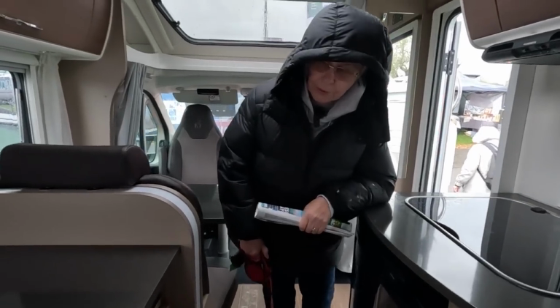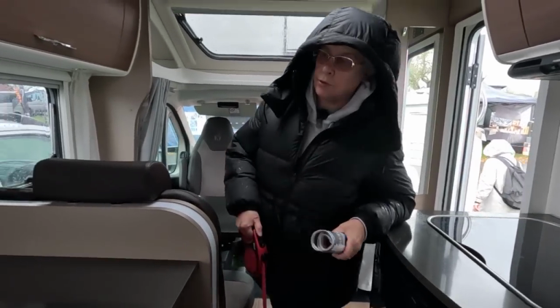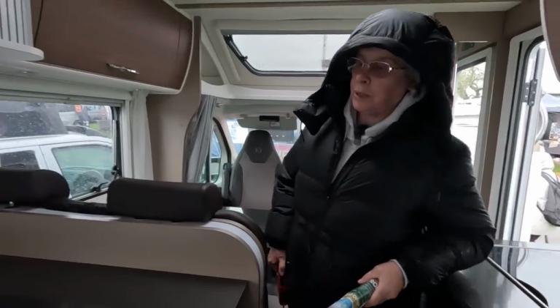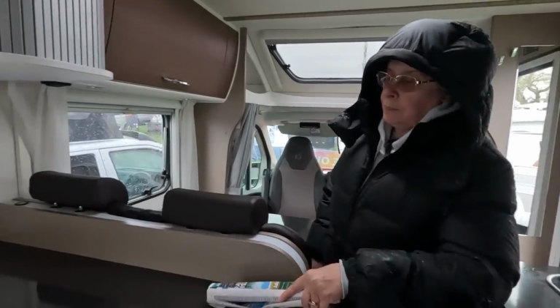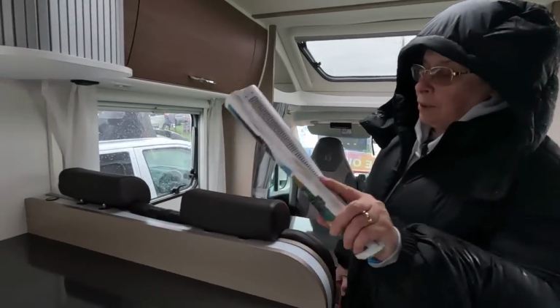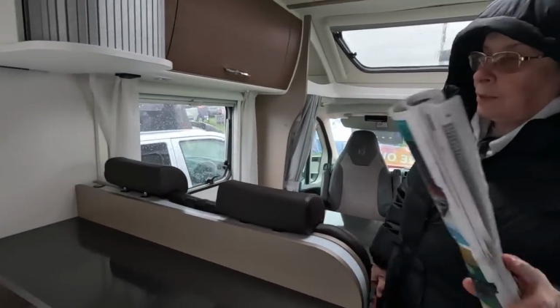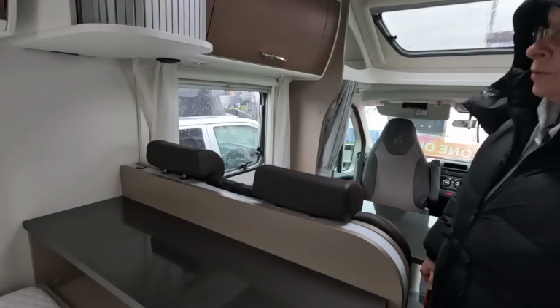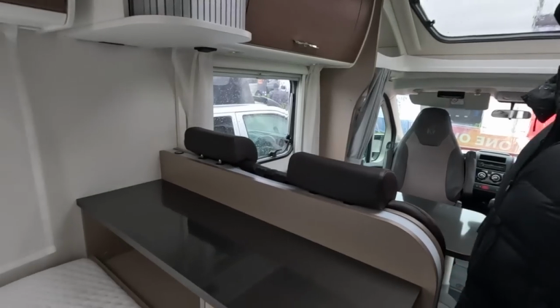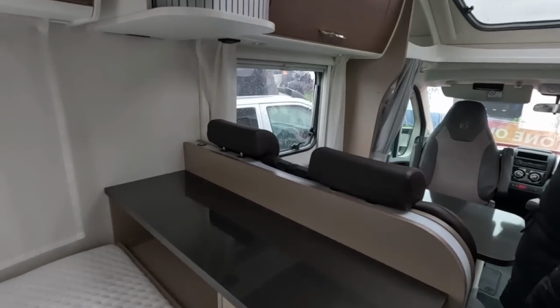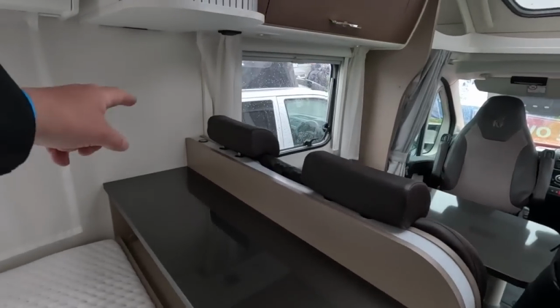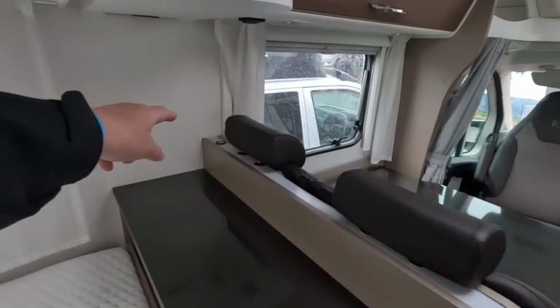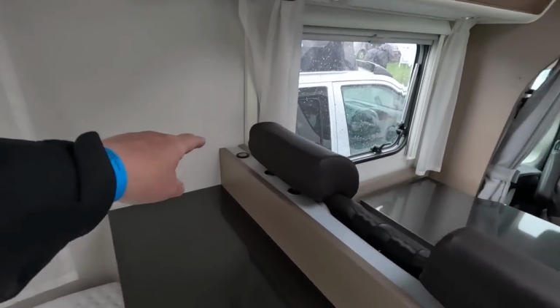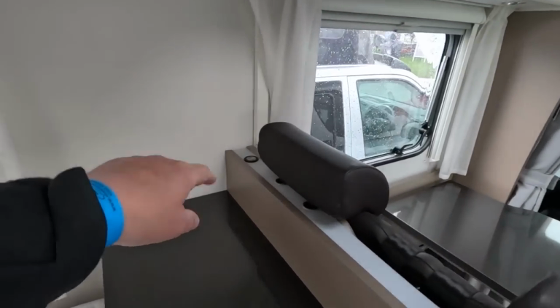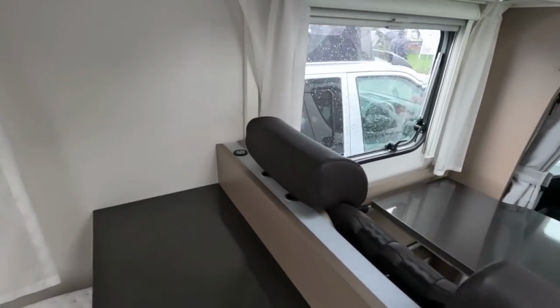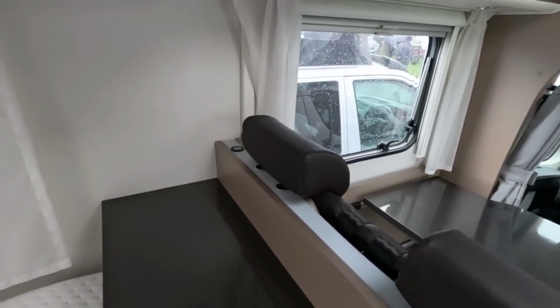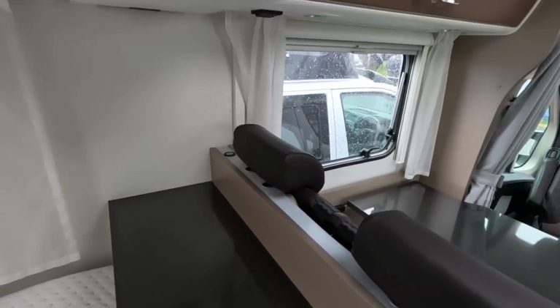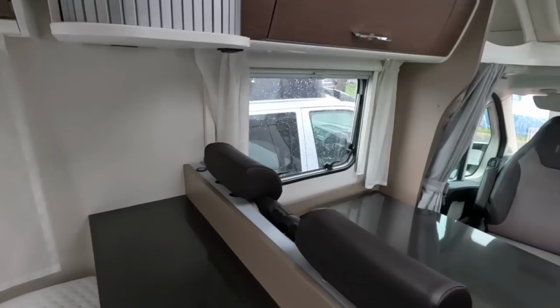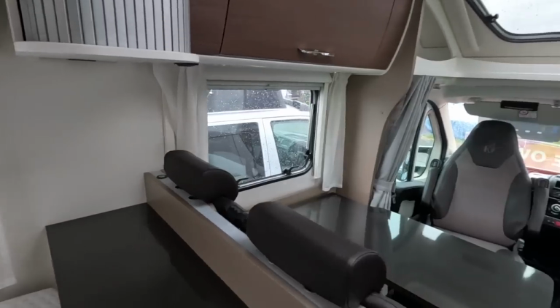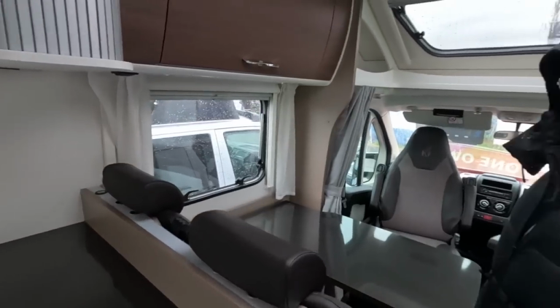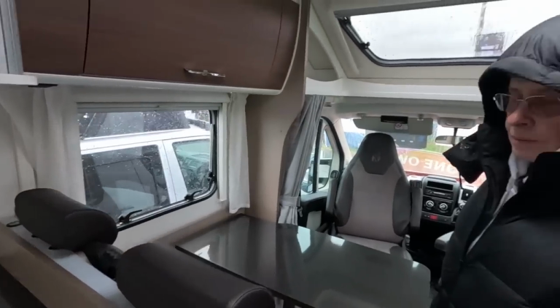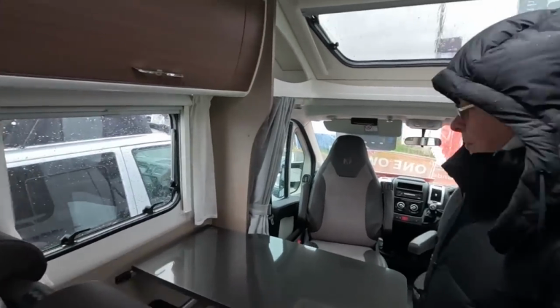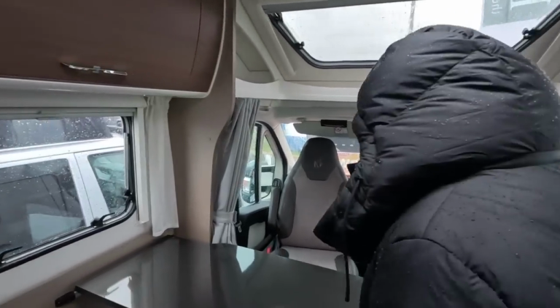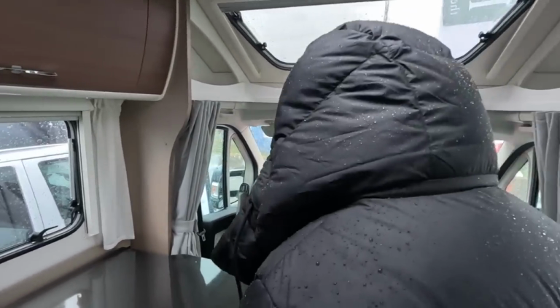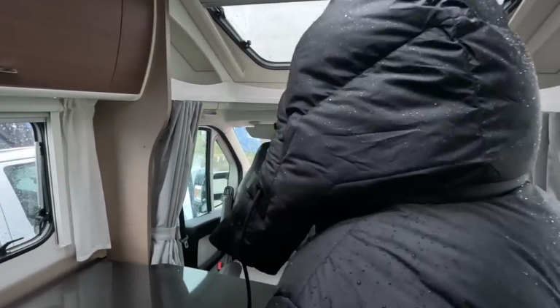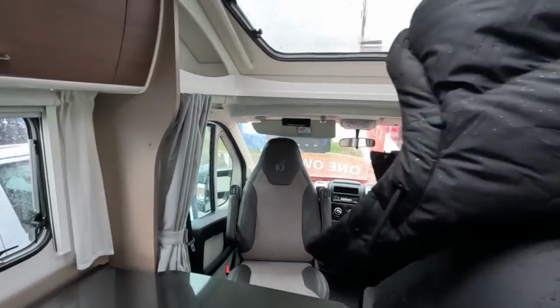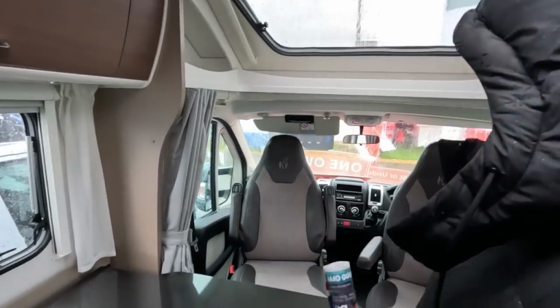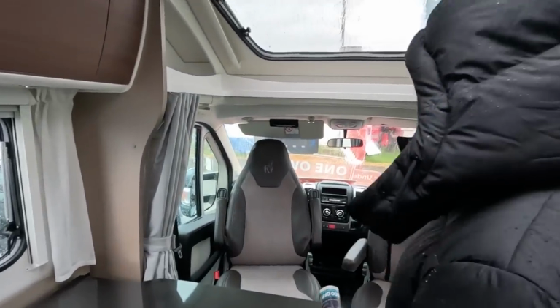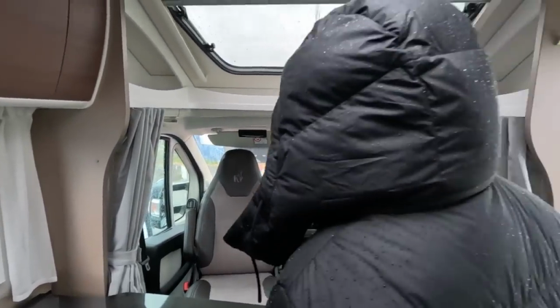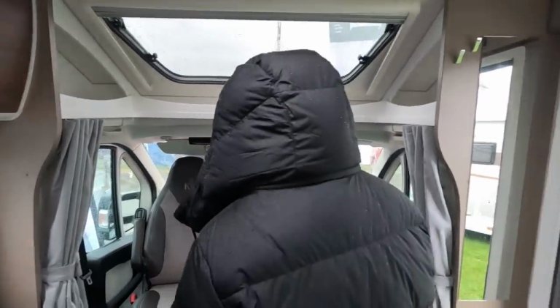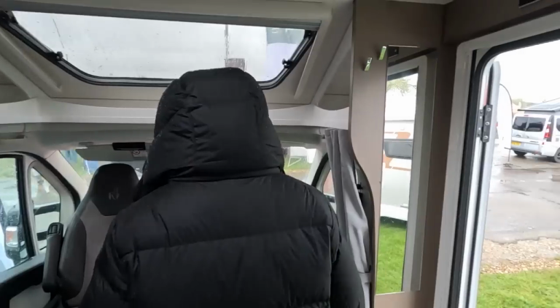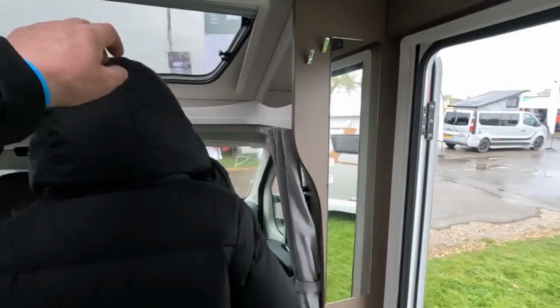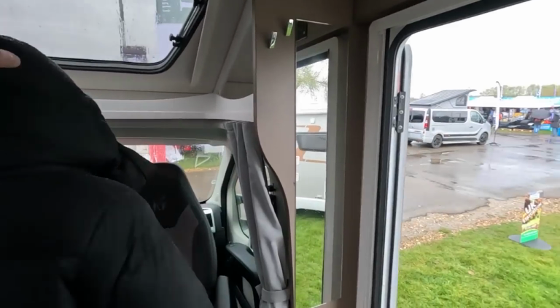I suppose you could whack your power bank there and work off that. There's a USB over there. And it's curtains — no cab blinds, I don't think. No cab blinds. You could take your hood down whilst you're indoors.